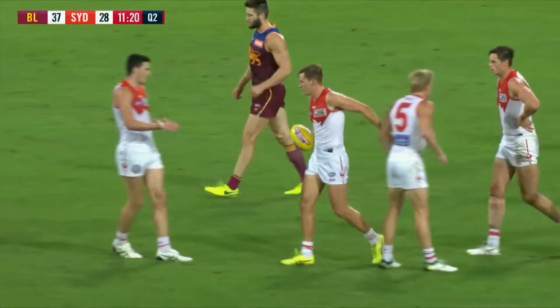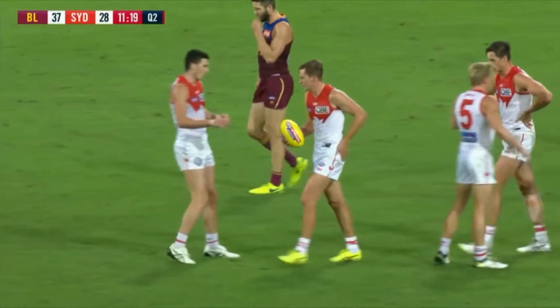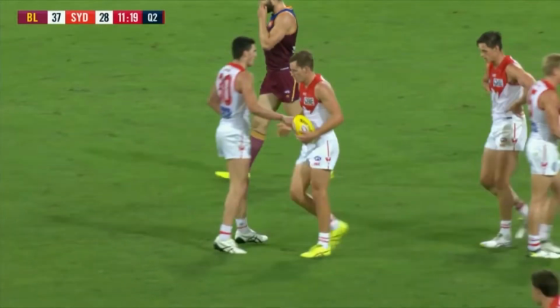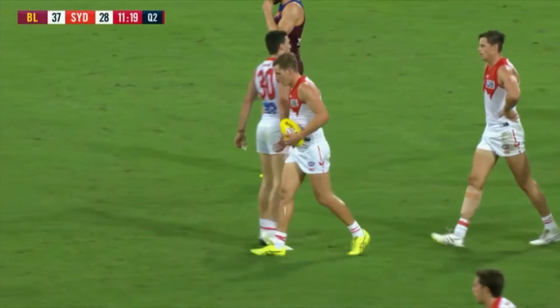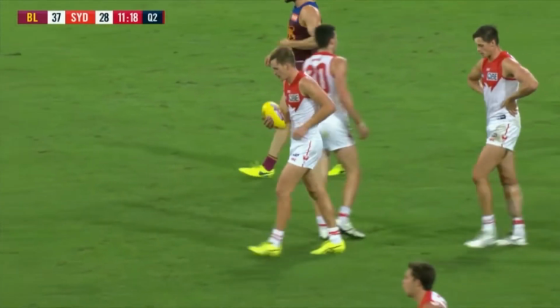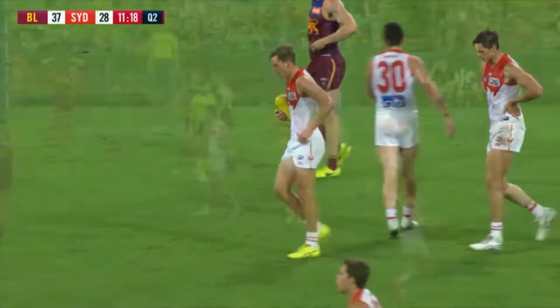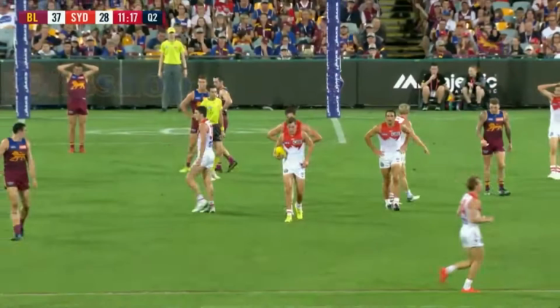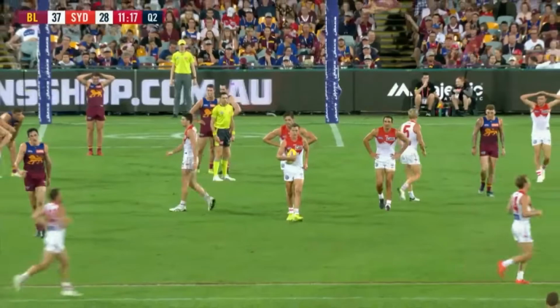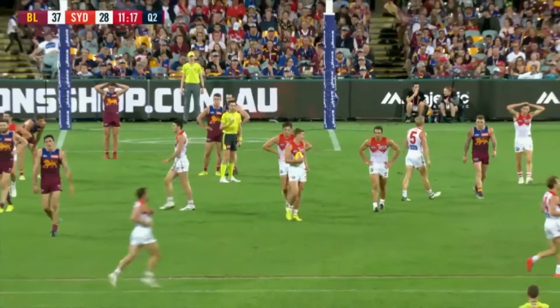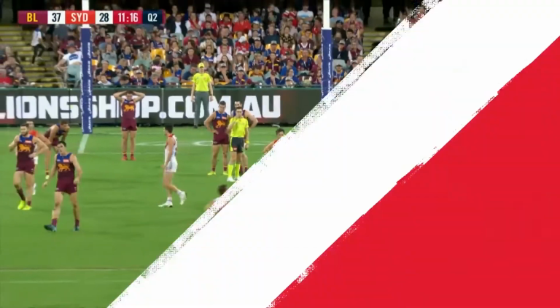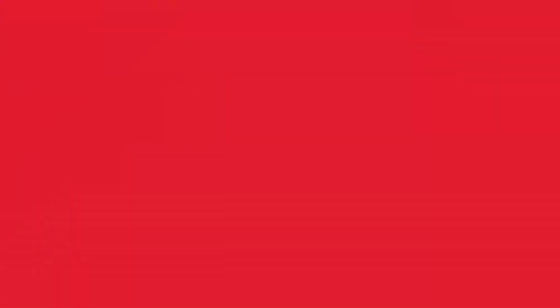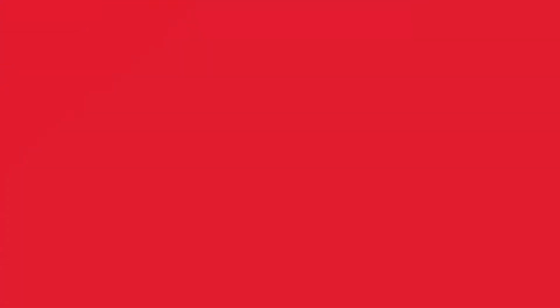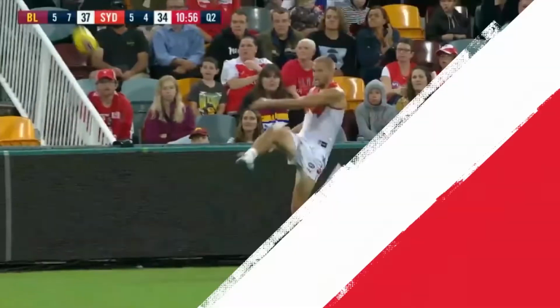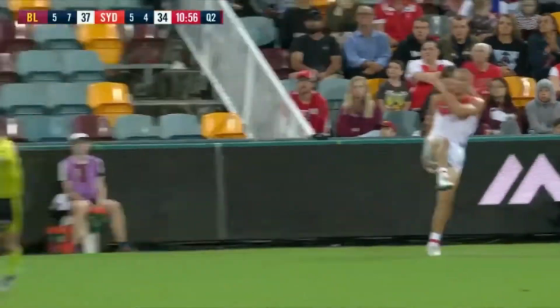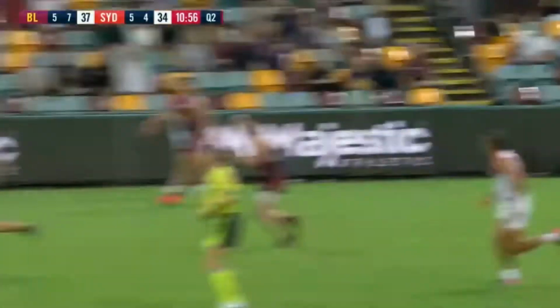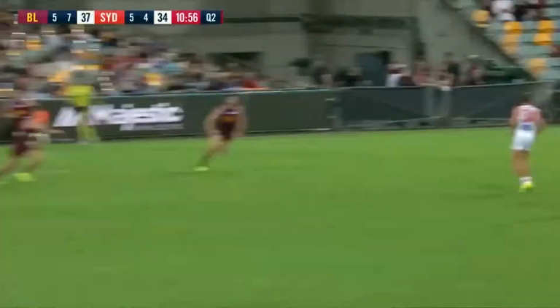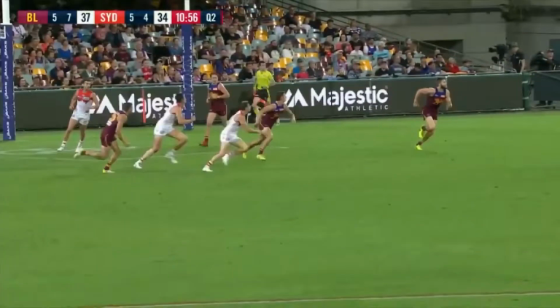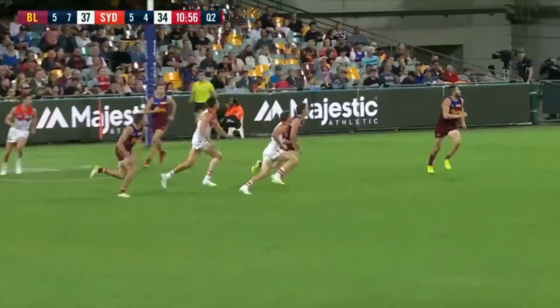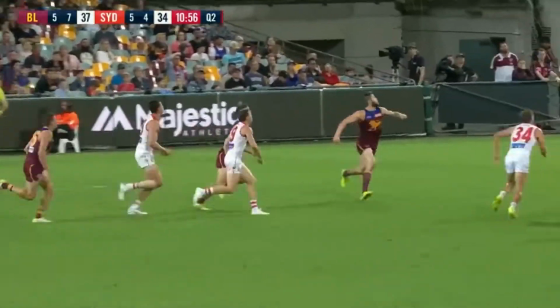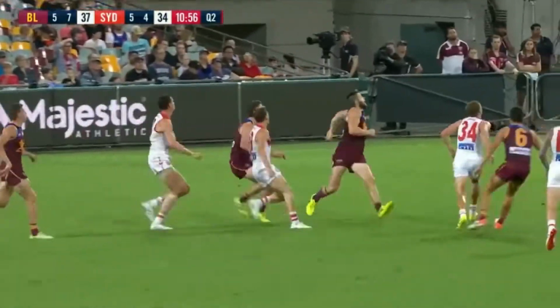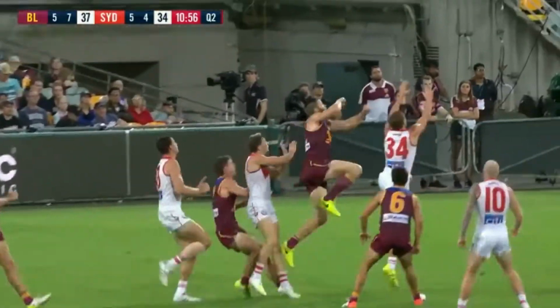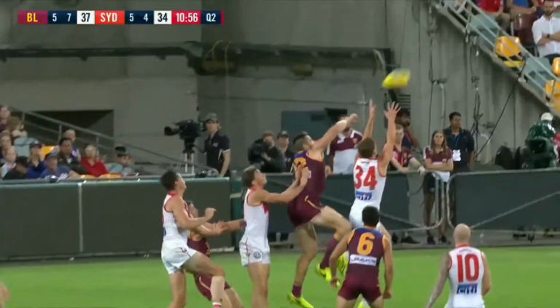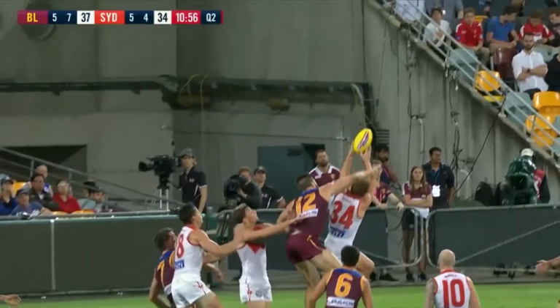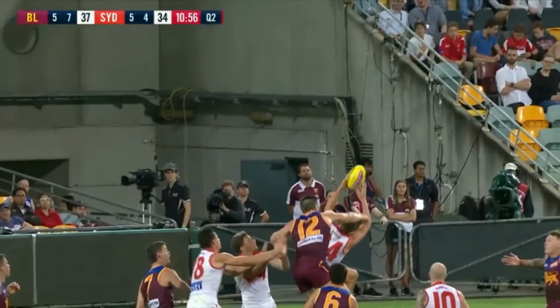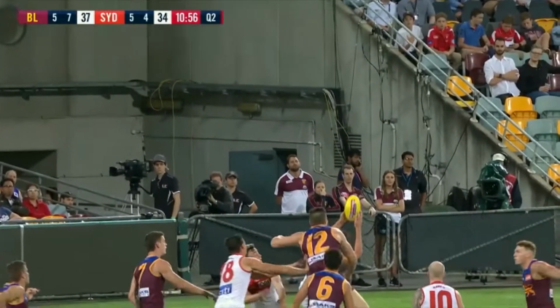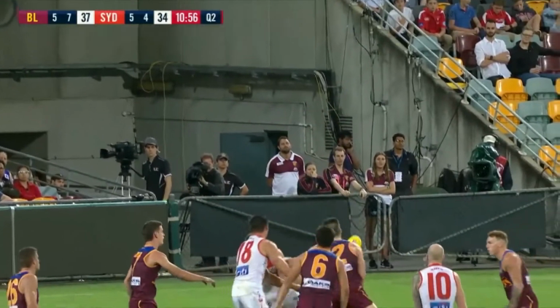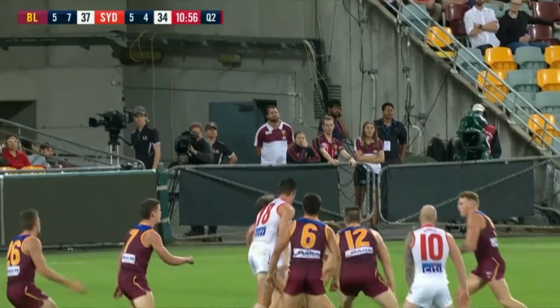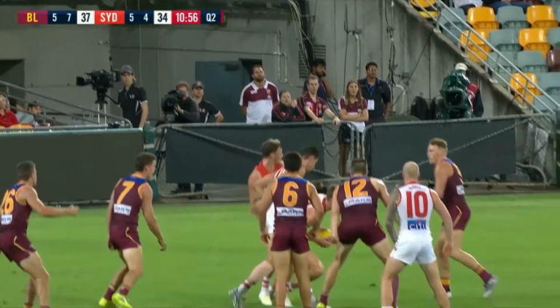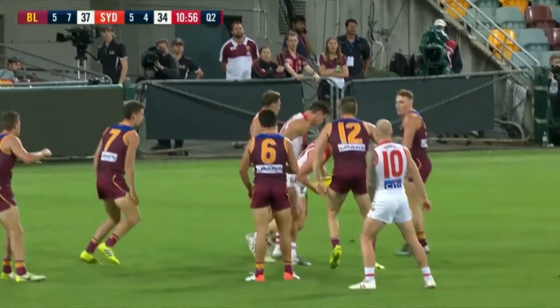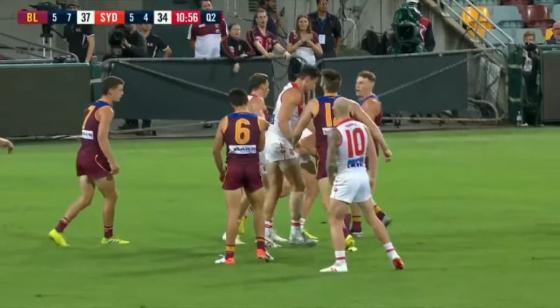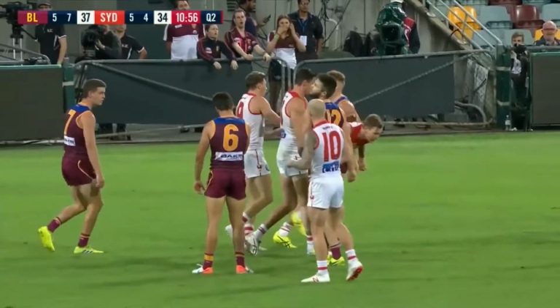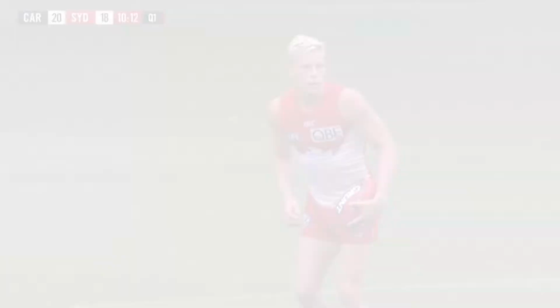Jordan Dawson. He's done it again — last week he took a terrific mark in front of the sticks at the start of the game. And Jordan Dawson to go back and kick the fourth goal in a row for this one. Come on Dawson, show some technique.